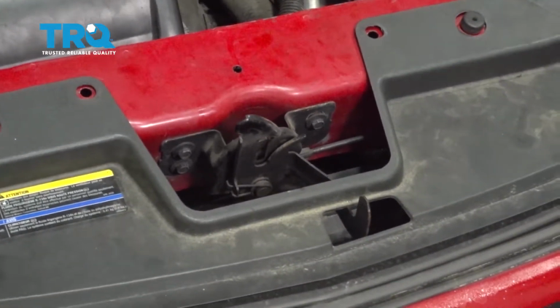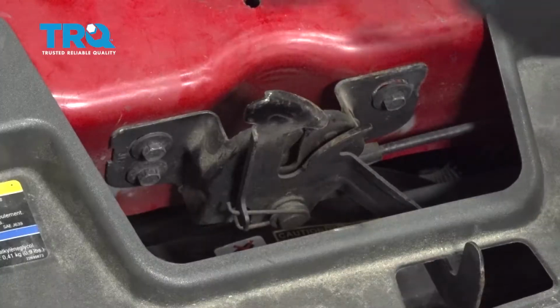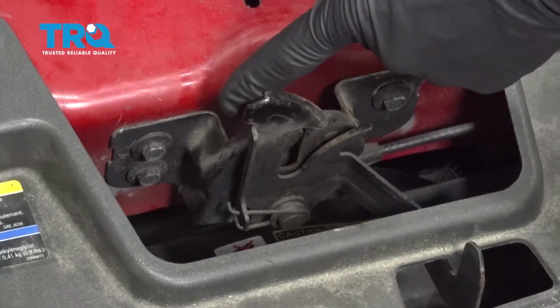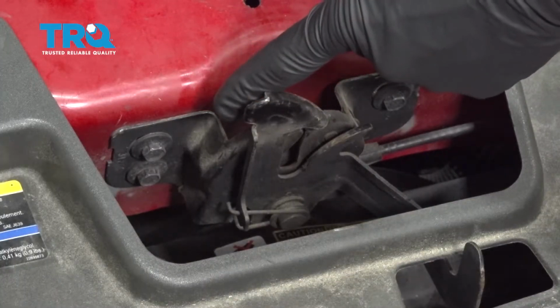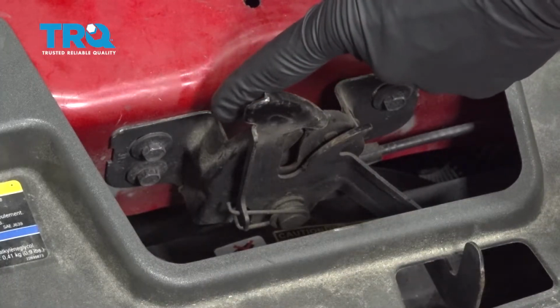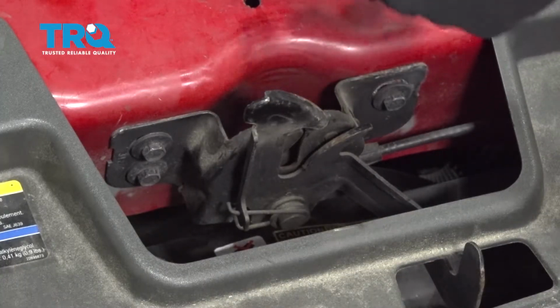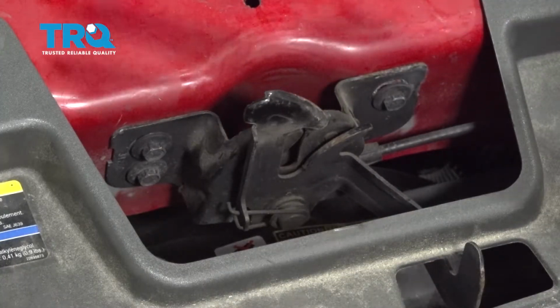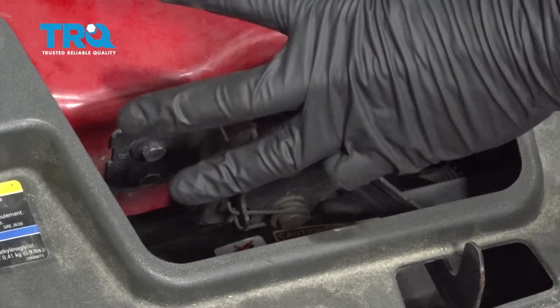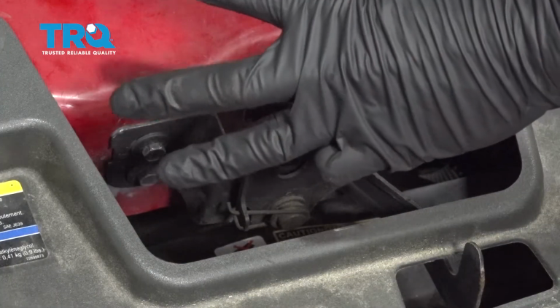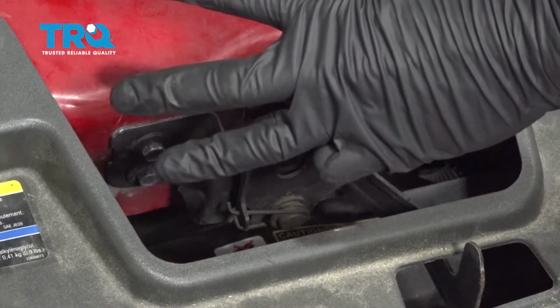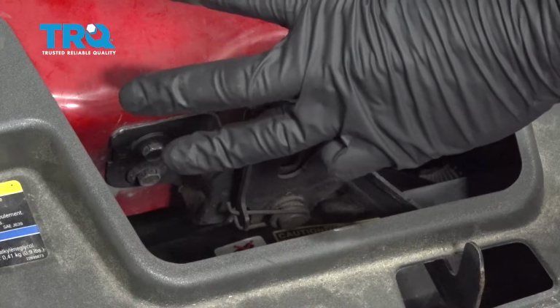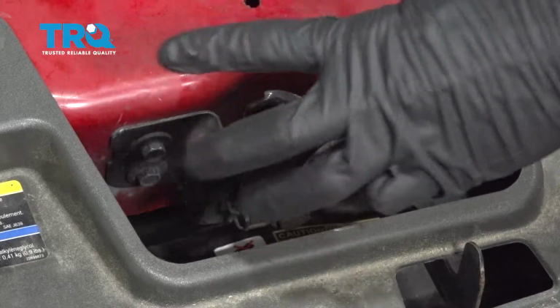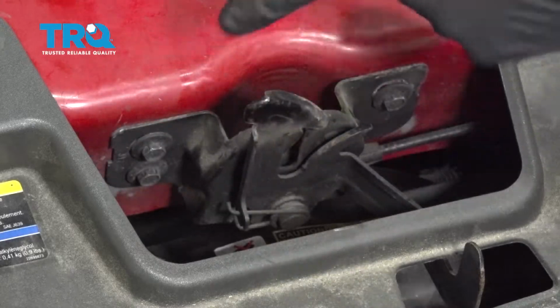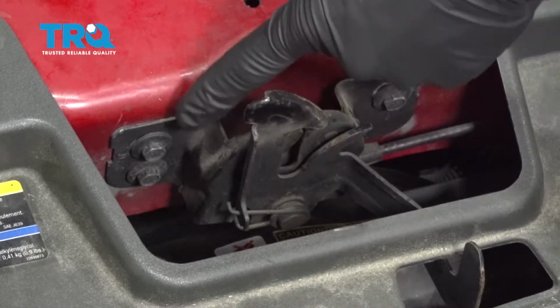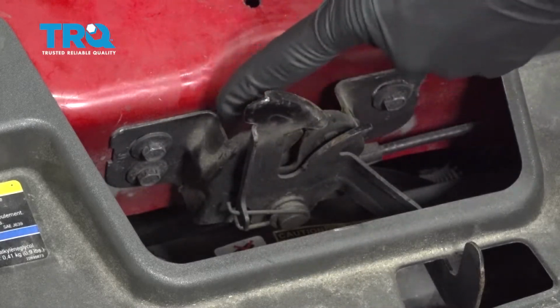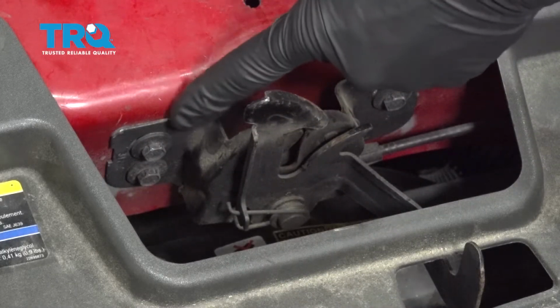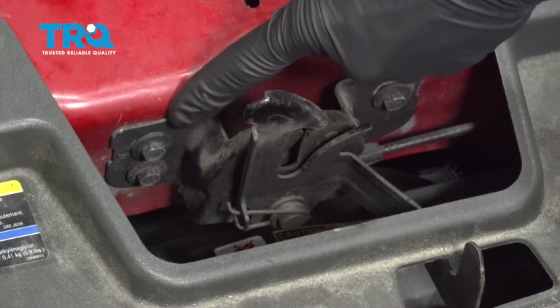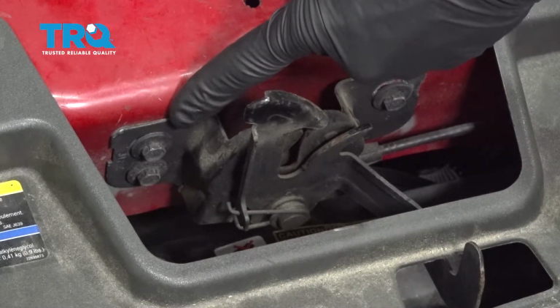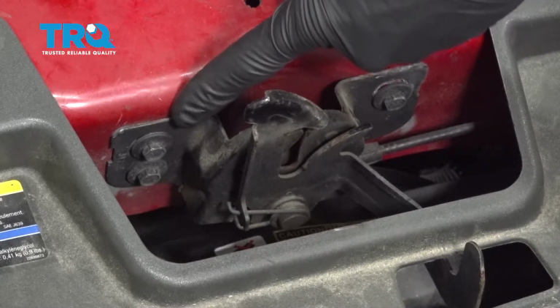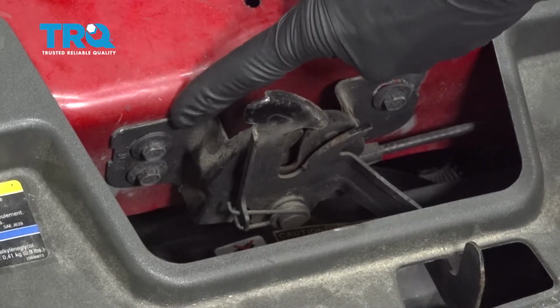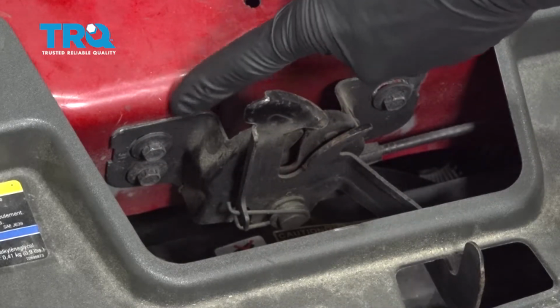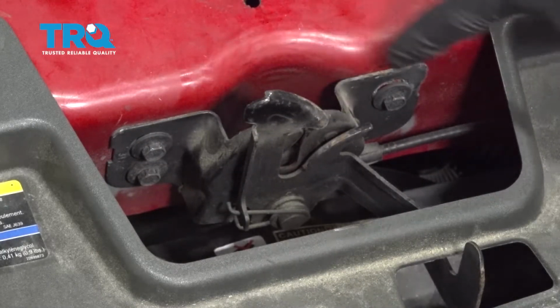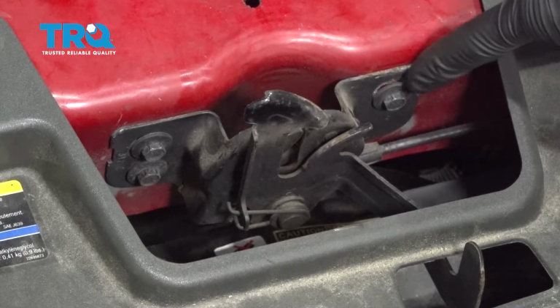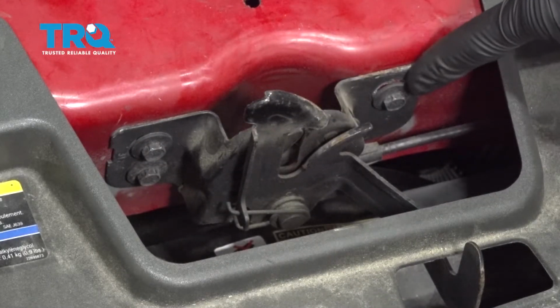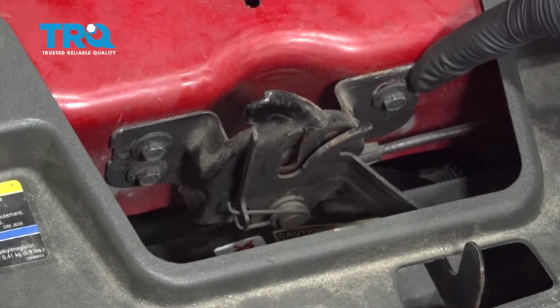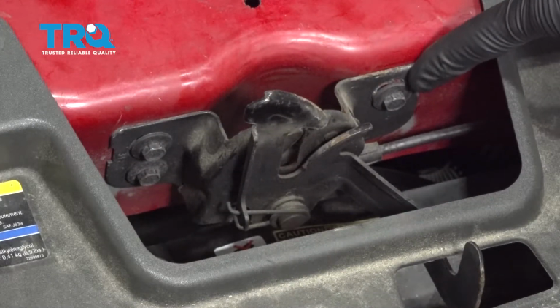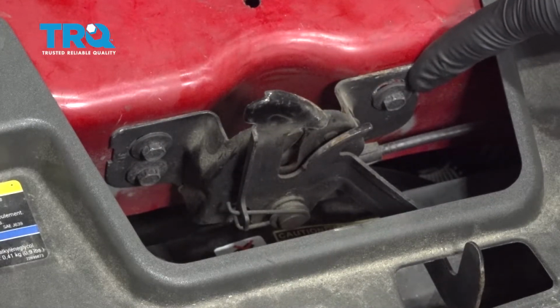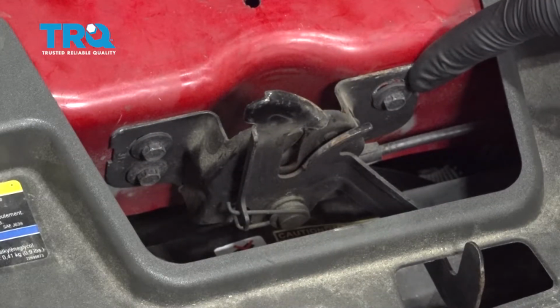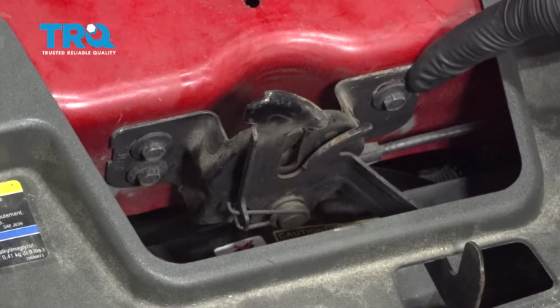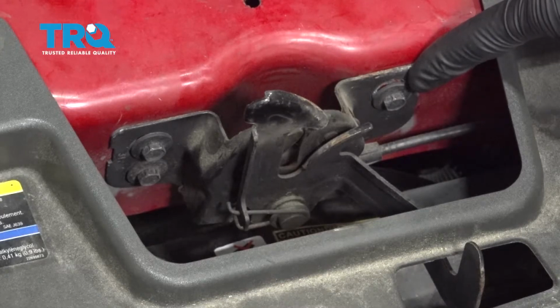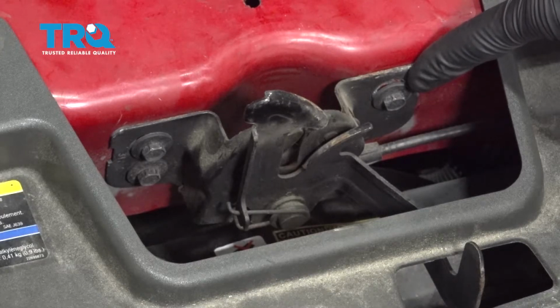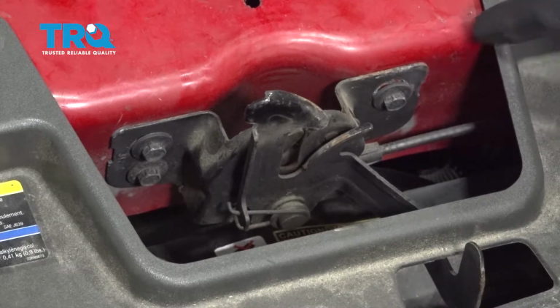Let's continue in this area. We're gonna remove three 10-millimeter headed bolts, two along the passenger side of the latch, and one over on the other side.